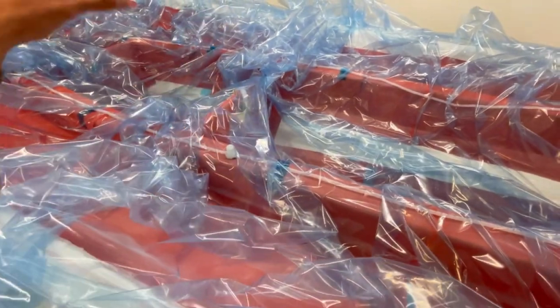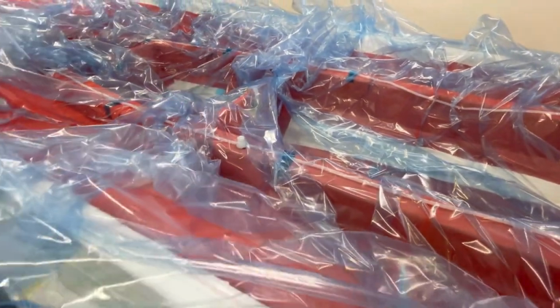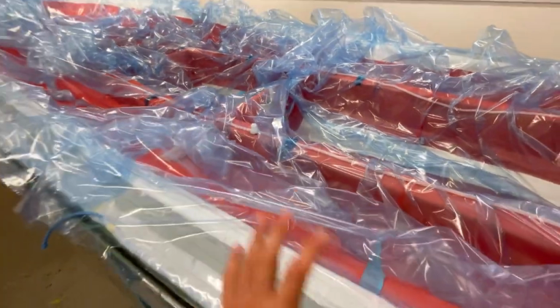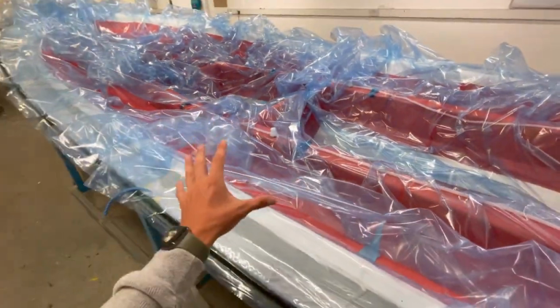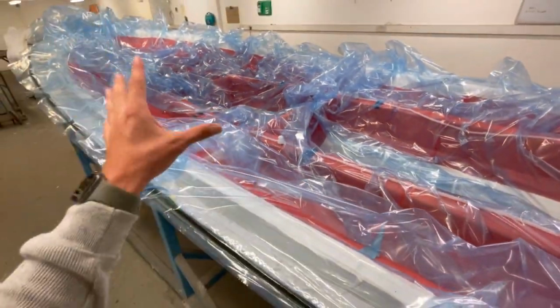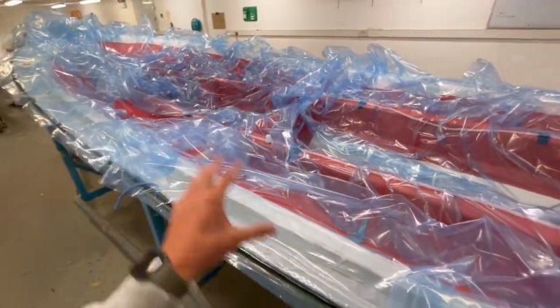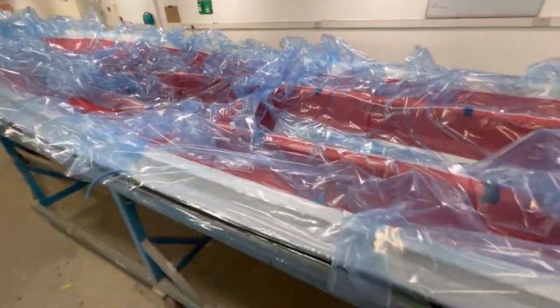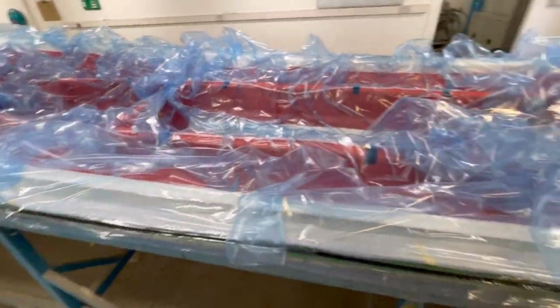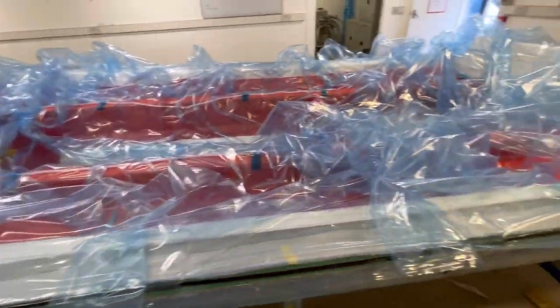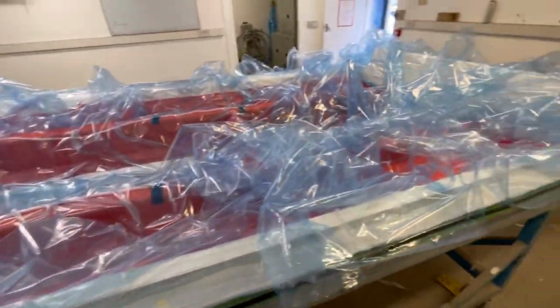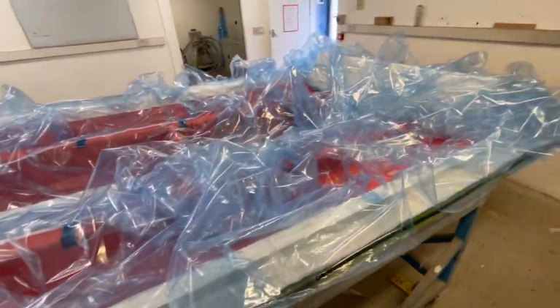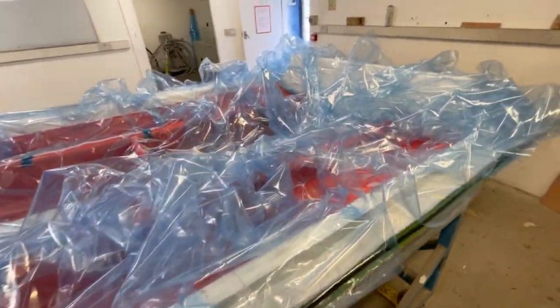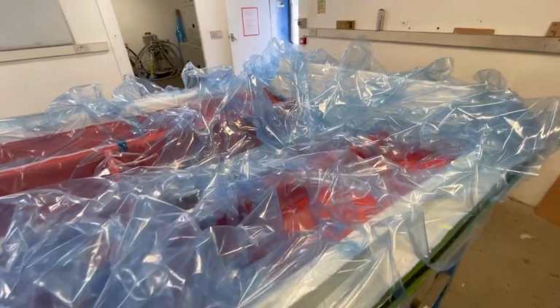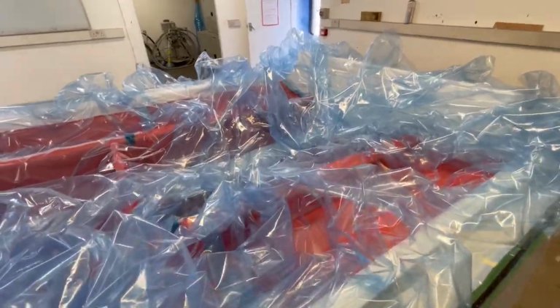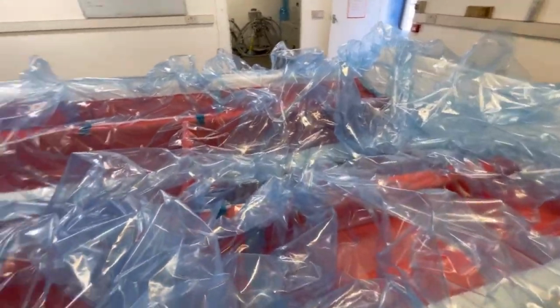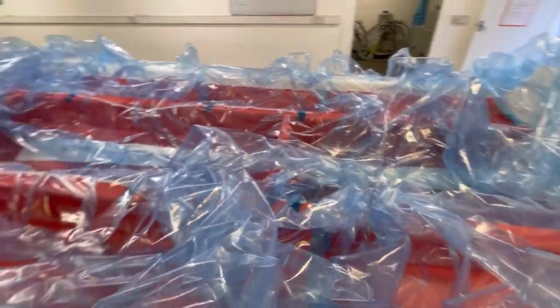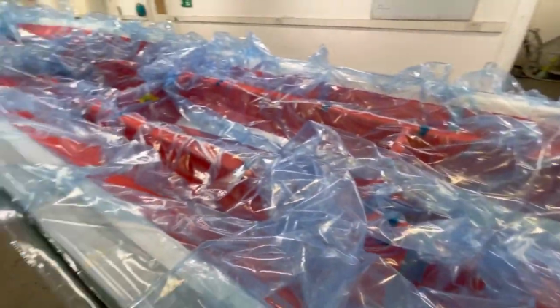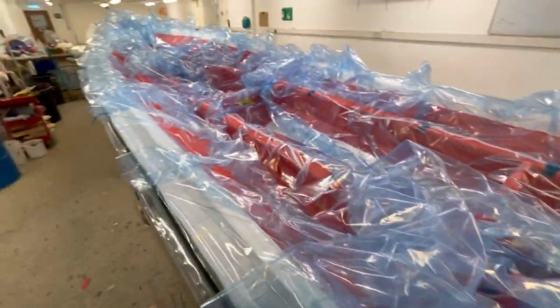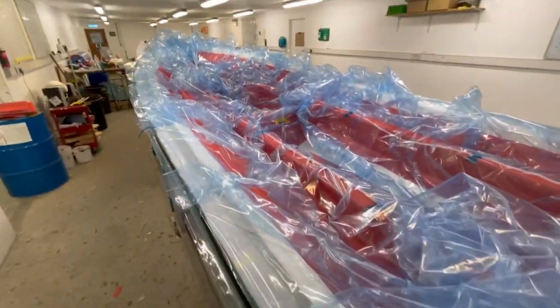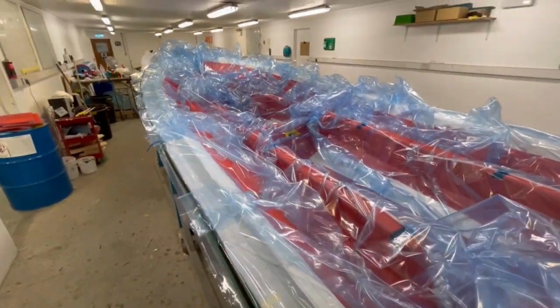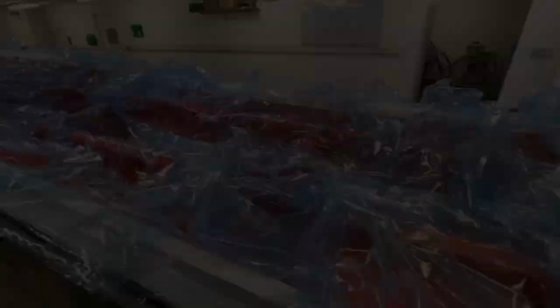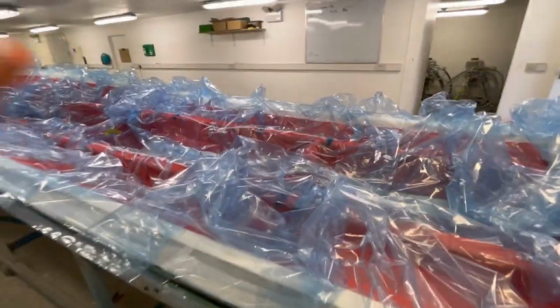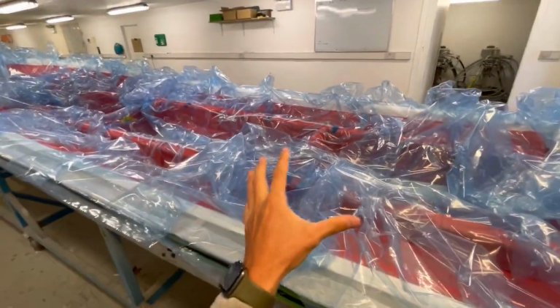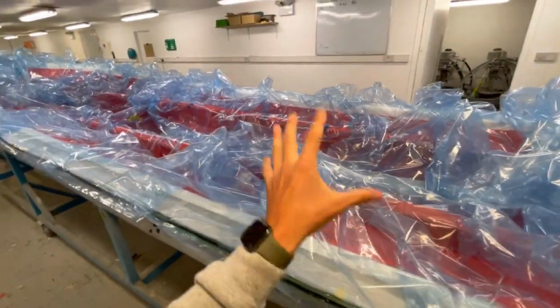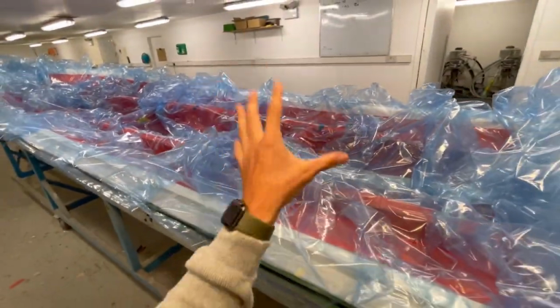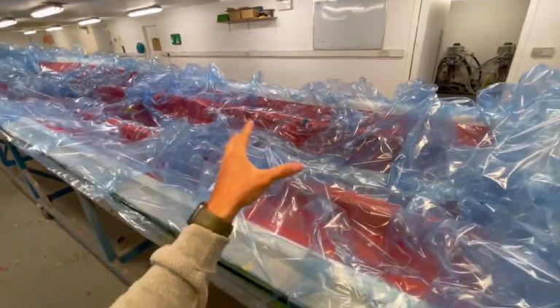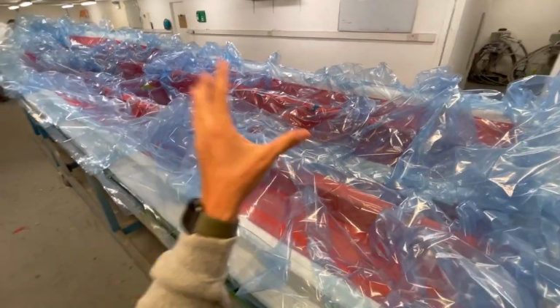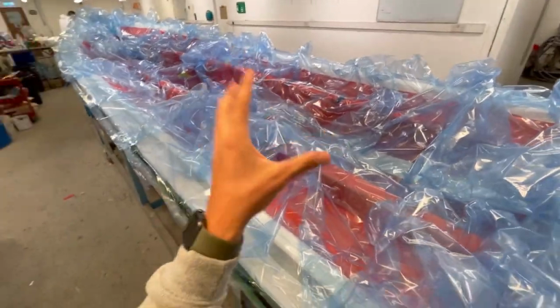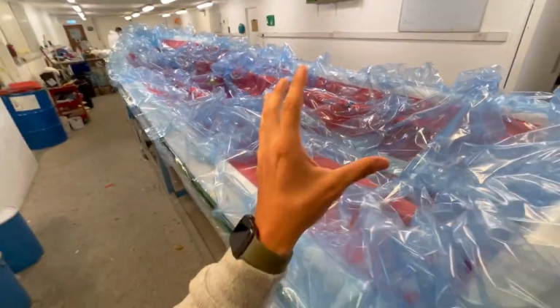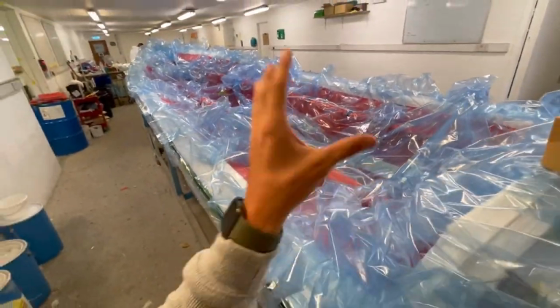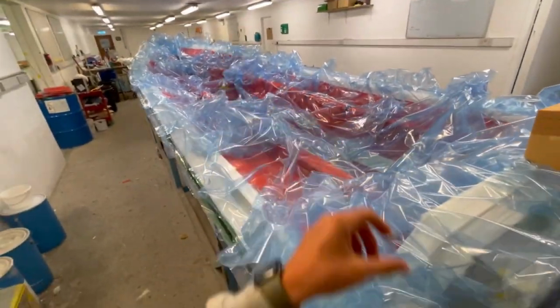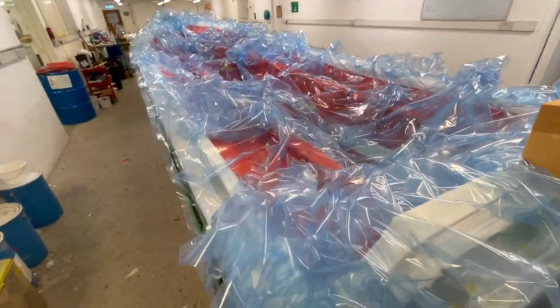By 3D infusing all of this structure we eliminate any secondary bonding of stringers and bulkheads. That's why any Prime owner who builds a boat with us from the word go gets a lifetime structural warranty.